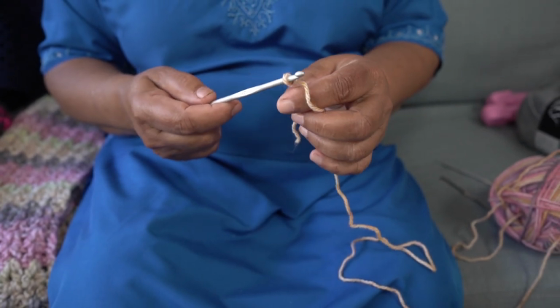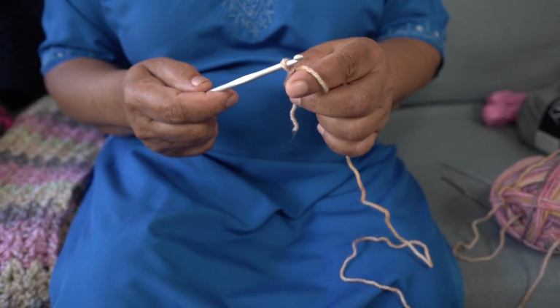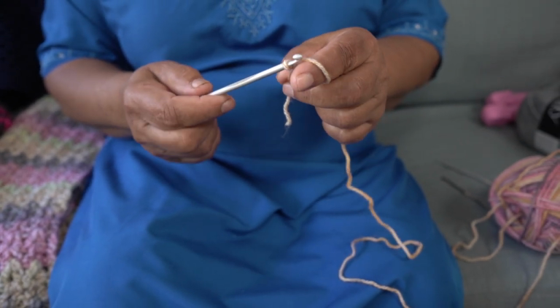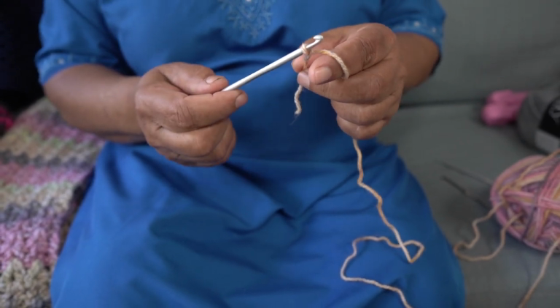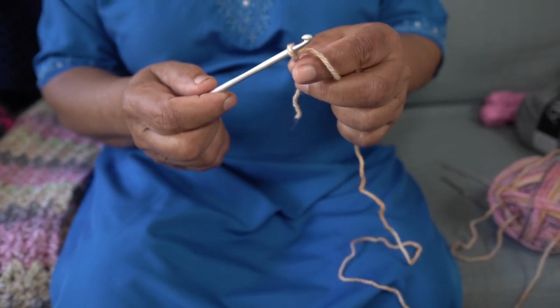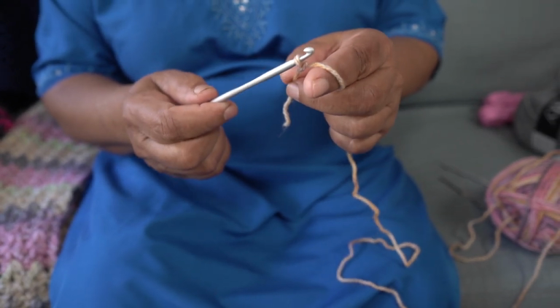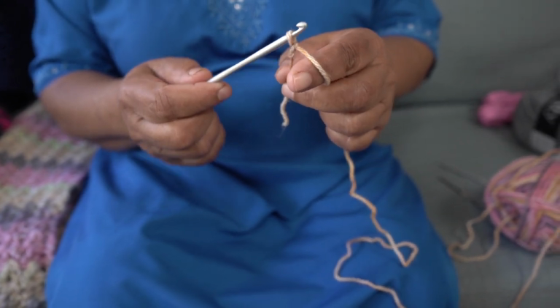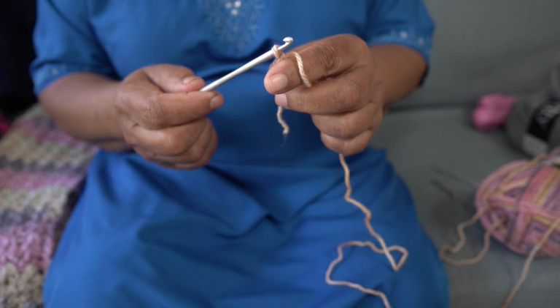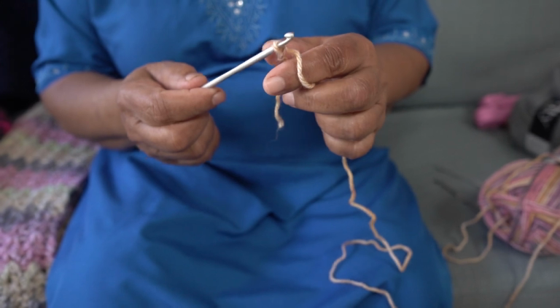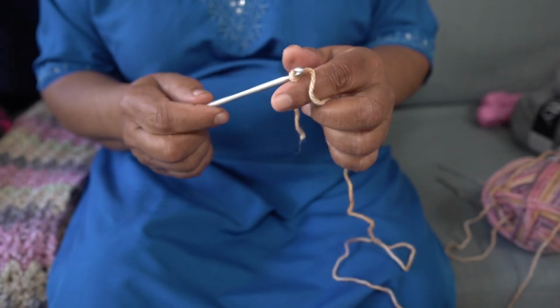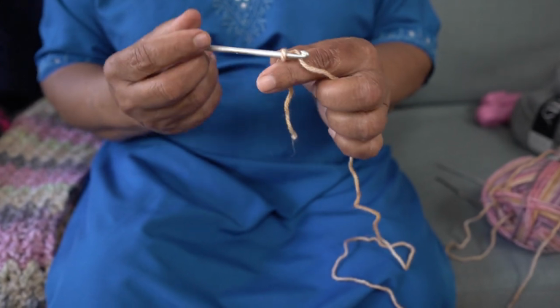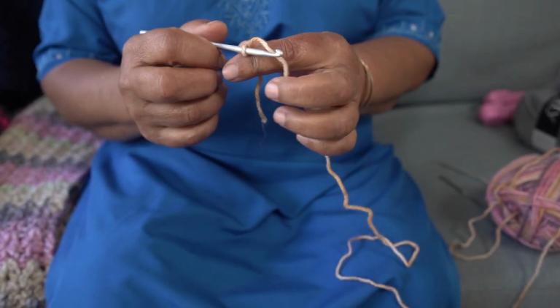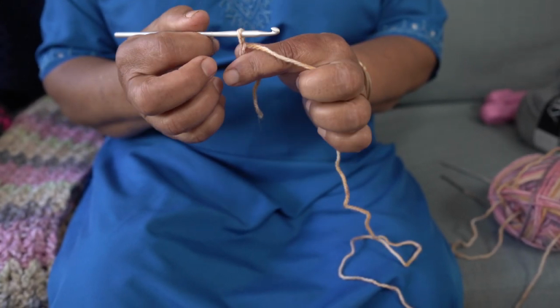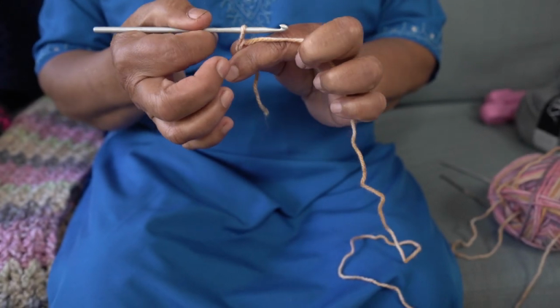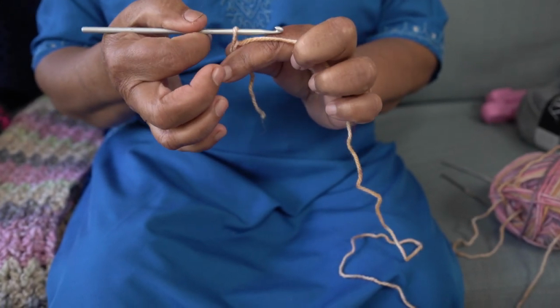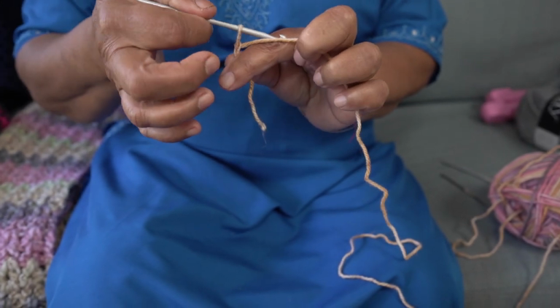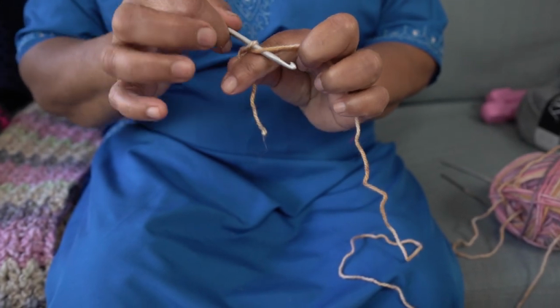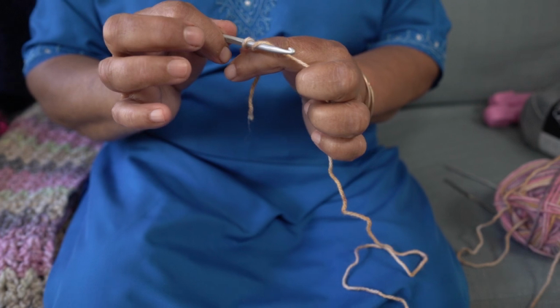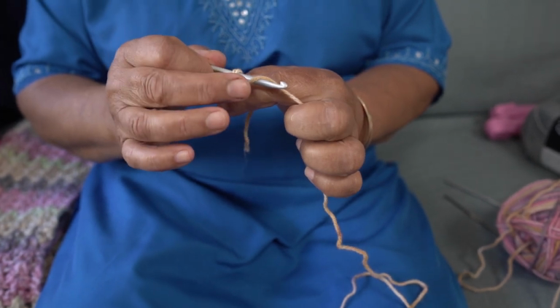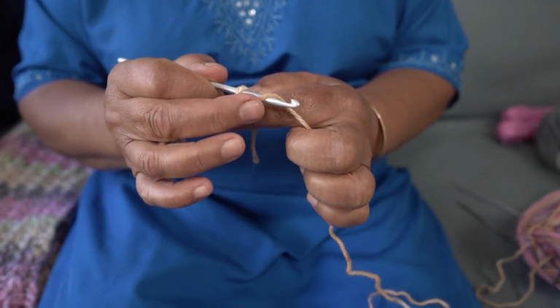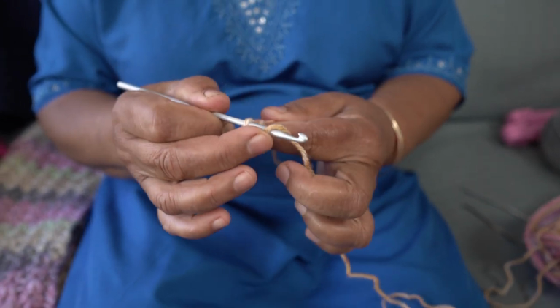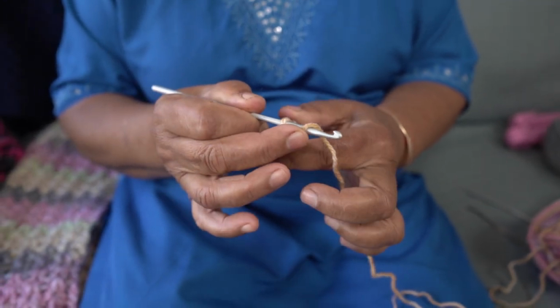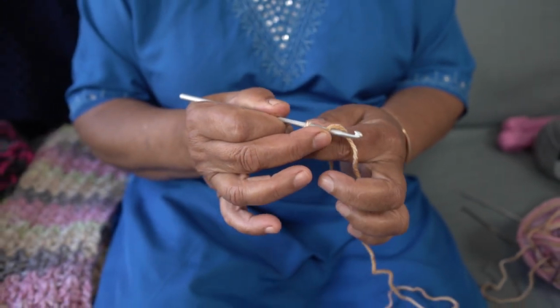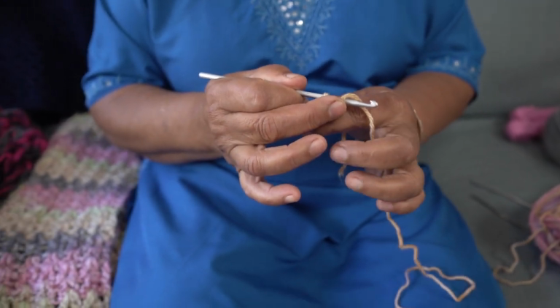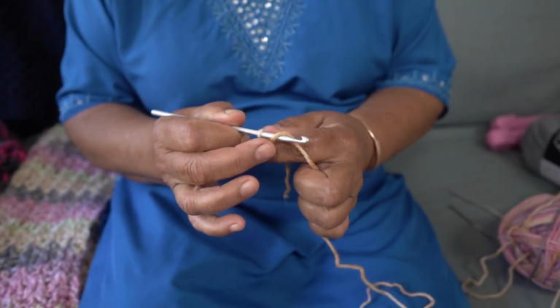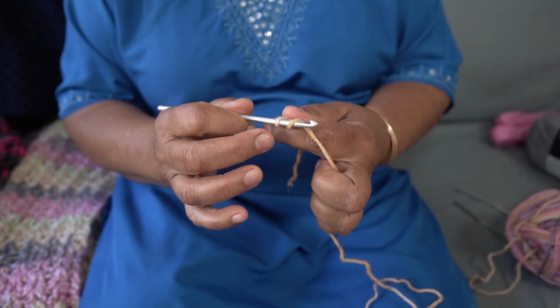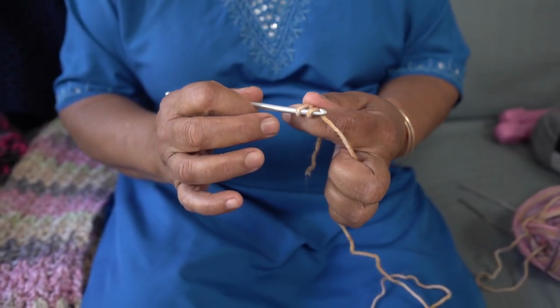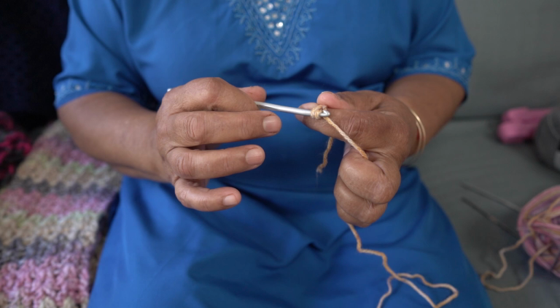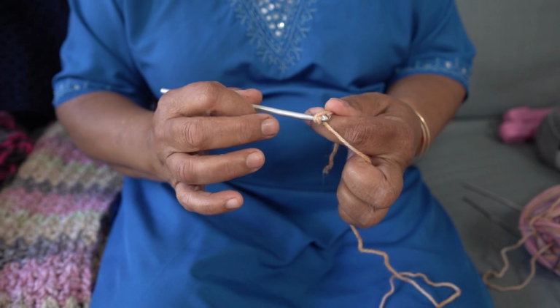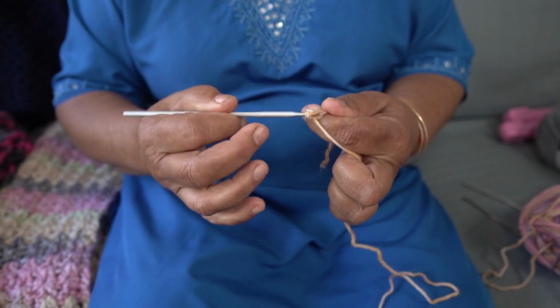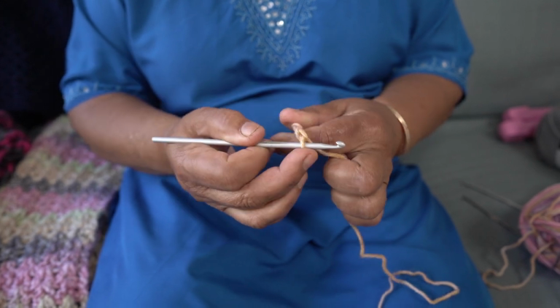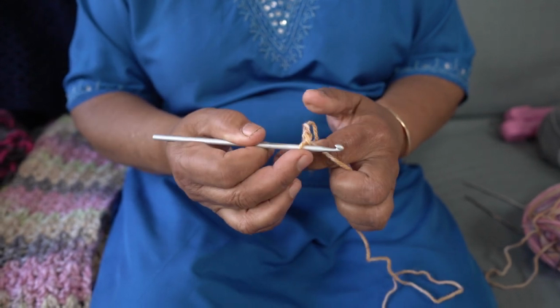So this round loop is actually called a stitch. This is what we do — we learn to hold our wool with the thumb and the finger, turn it around, and pull. There's a stitch.